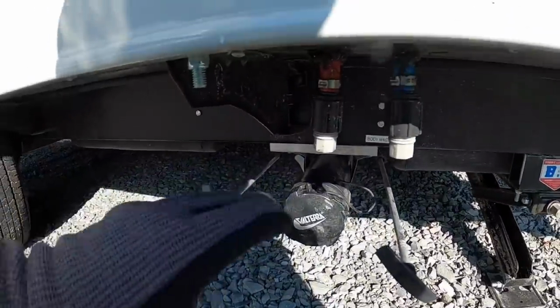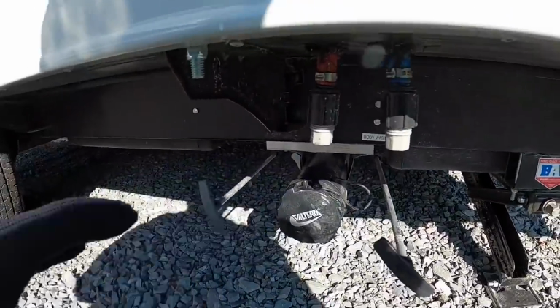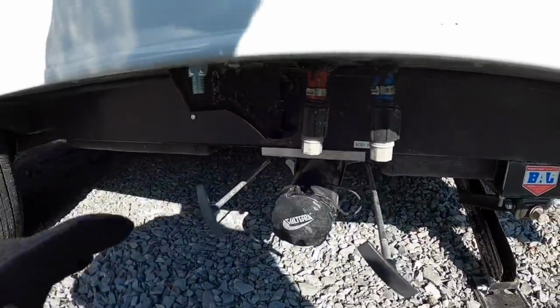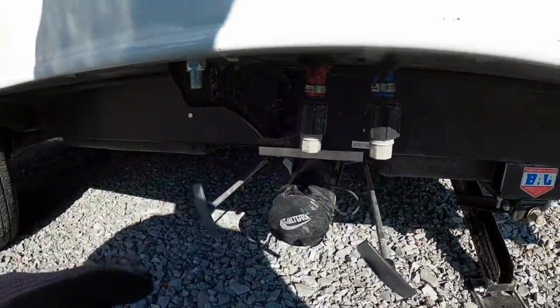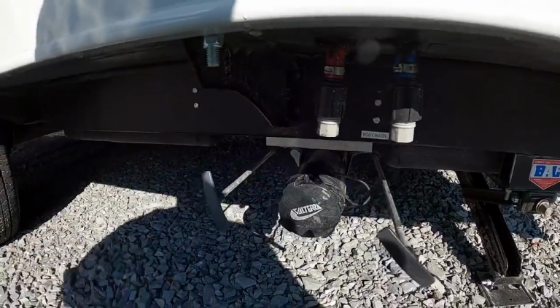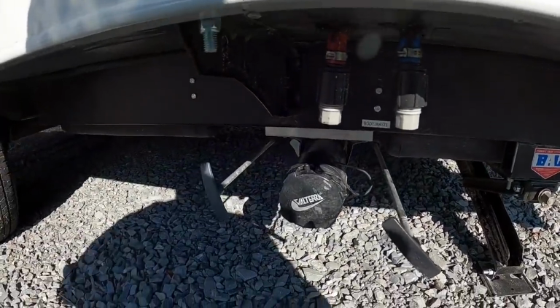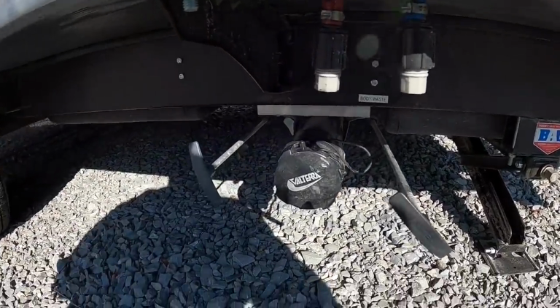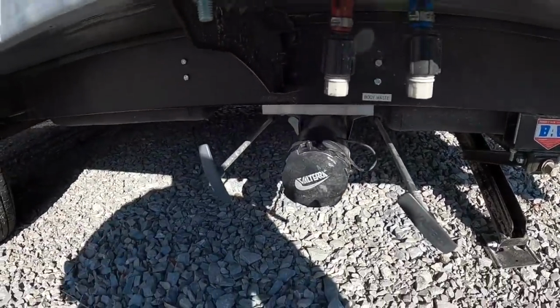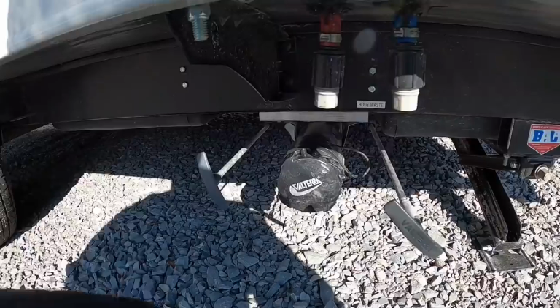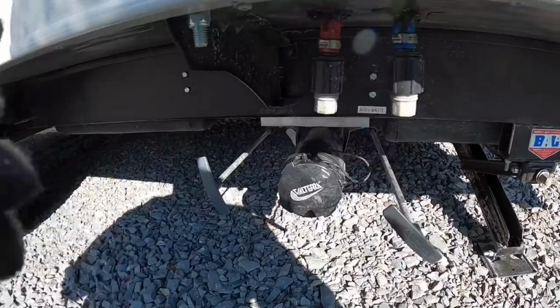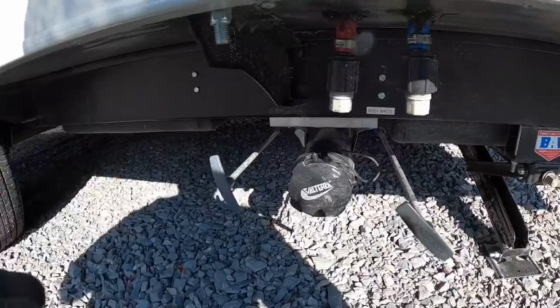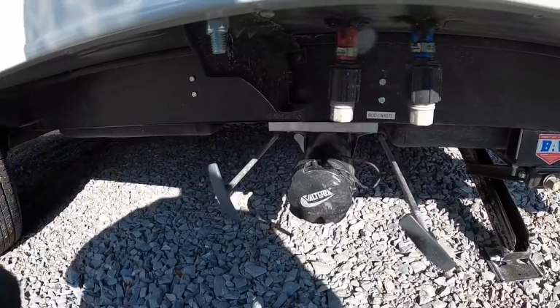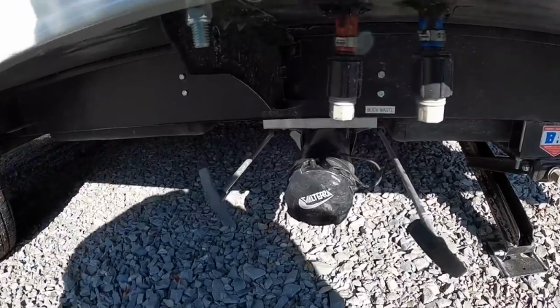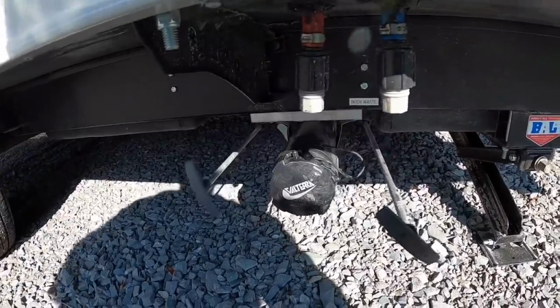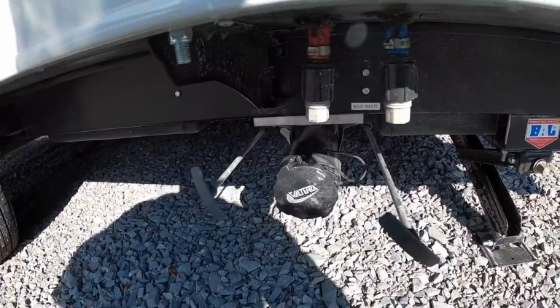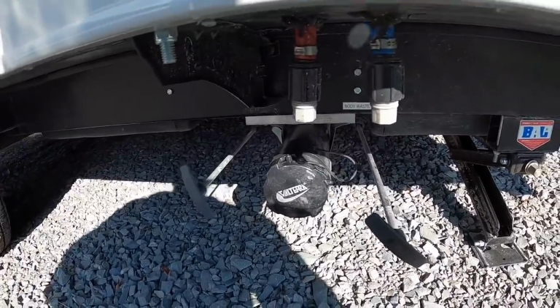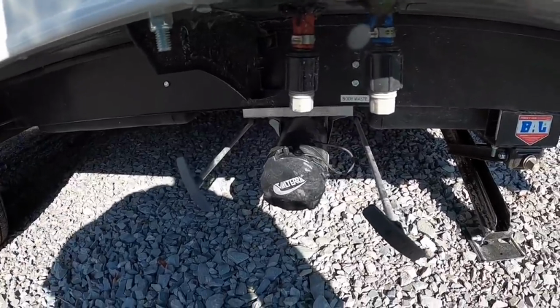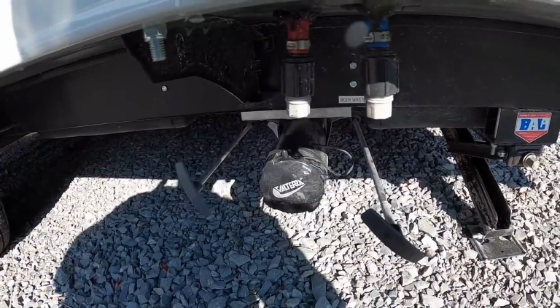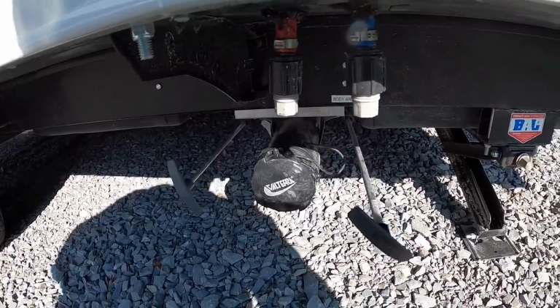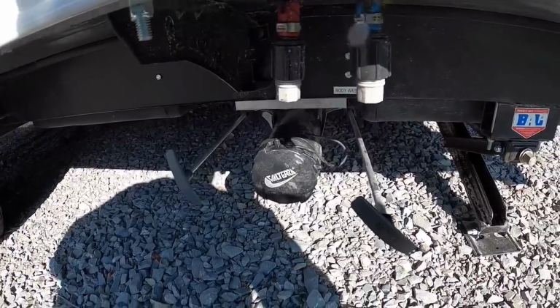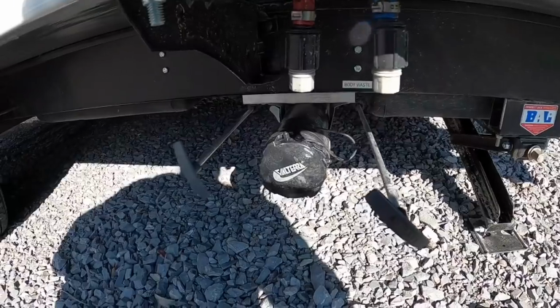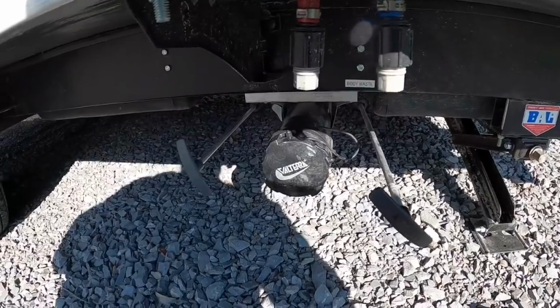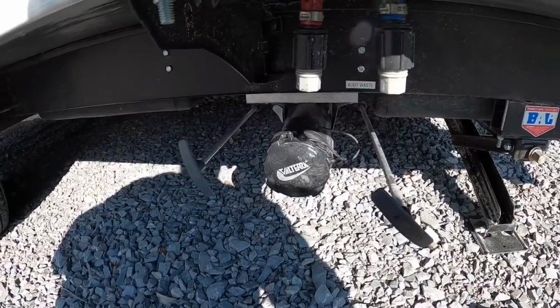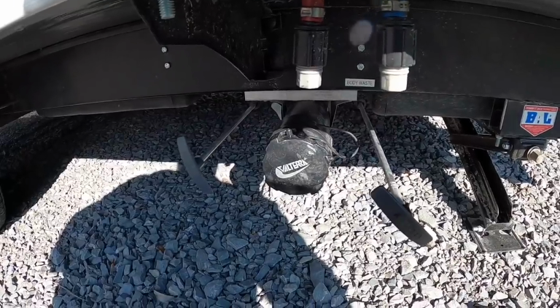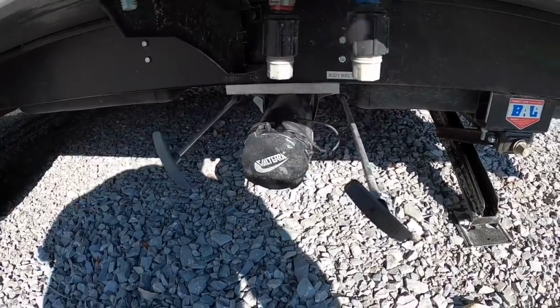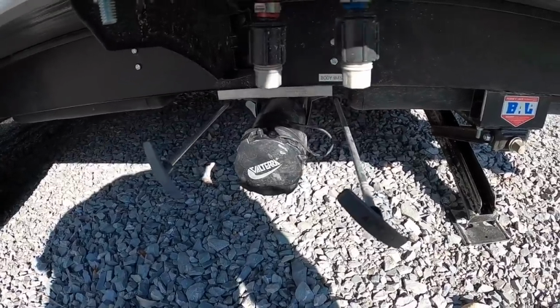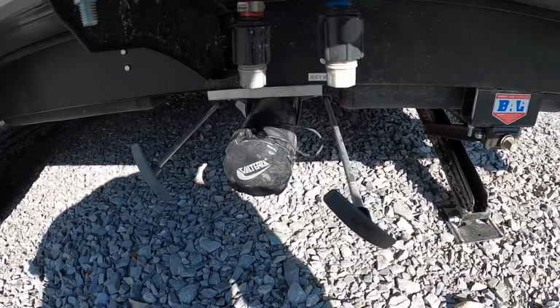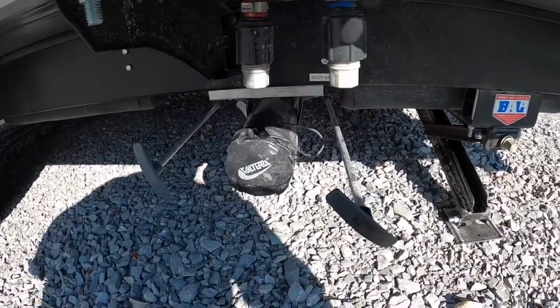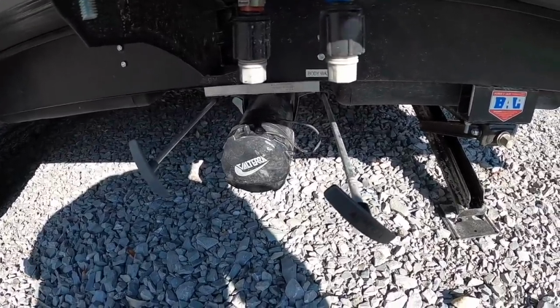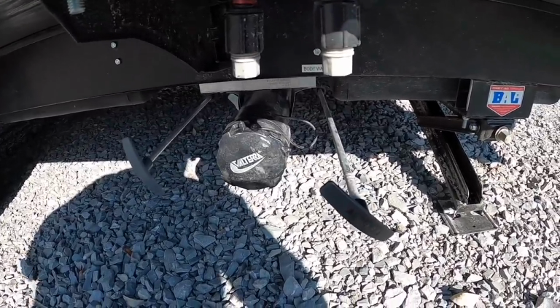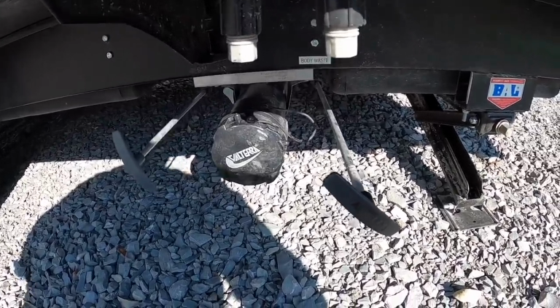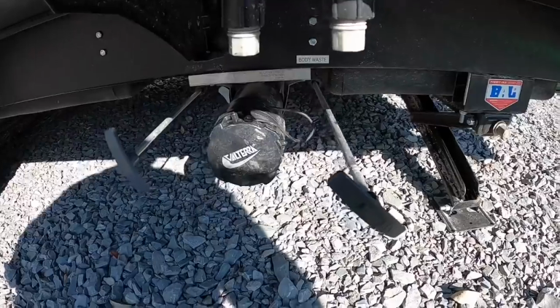Your fresh water tank is going to be 45 gallons, so you can take 45 gallons of fresh water on the go. Your gray tank is rated for 45 gallons, and your black tank is also rated for 45 gallons.